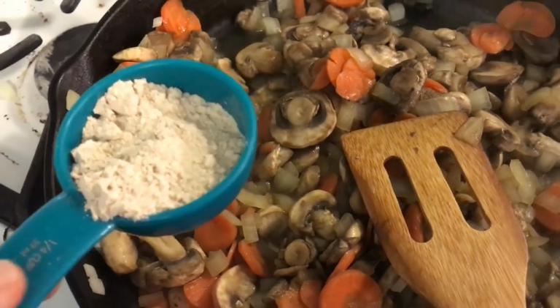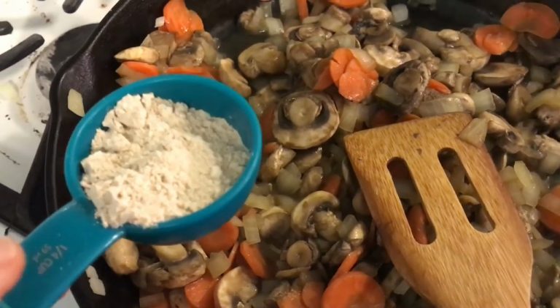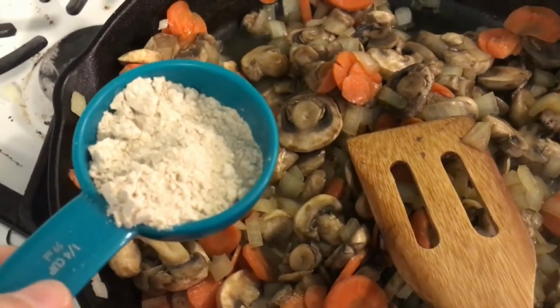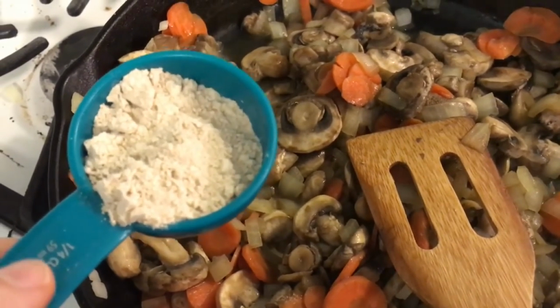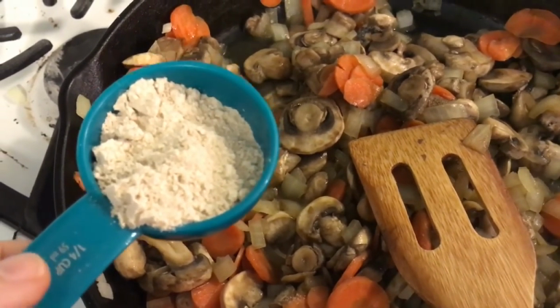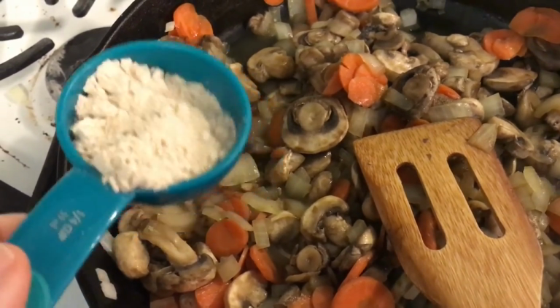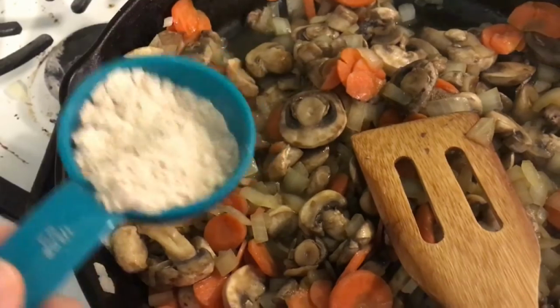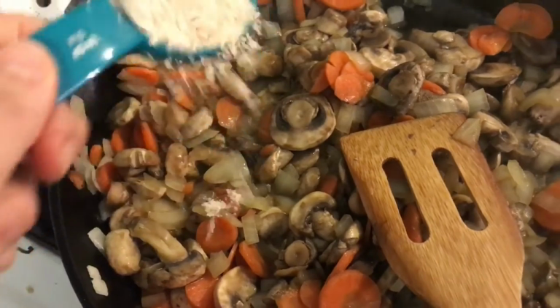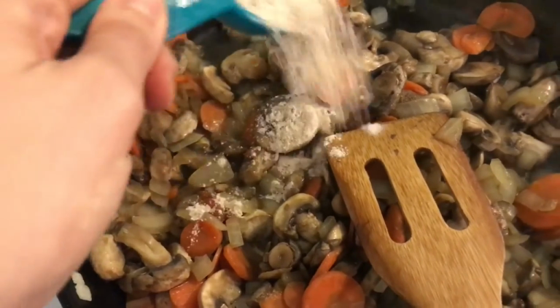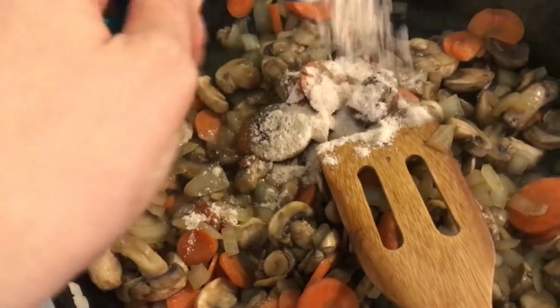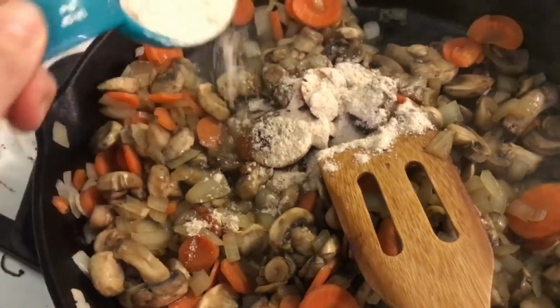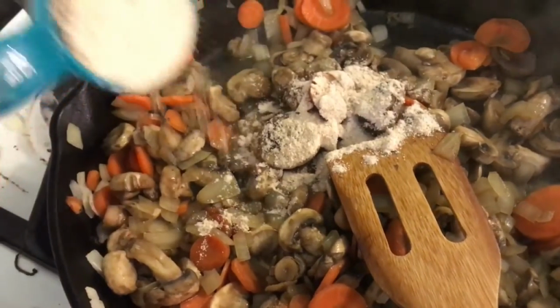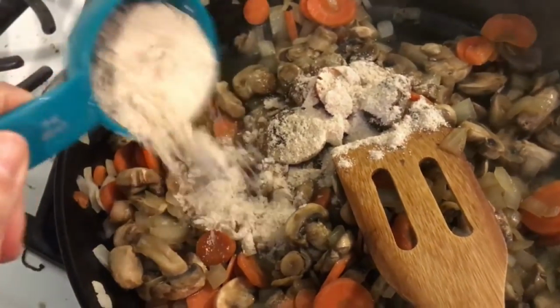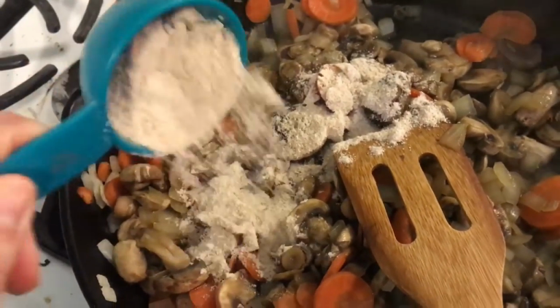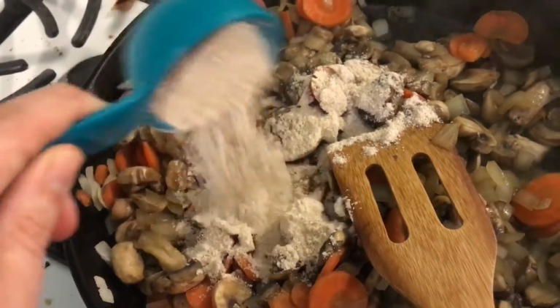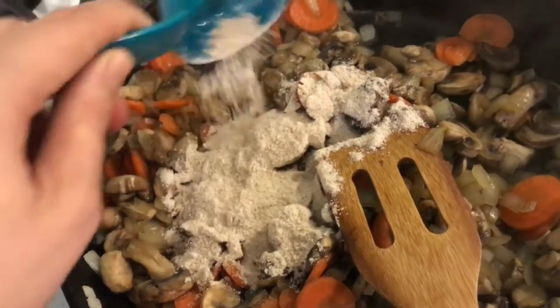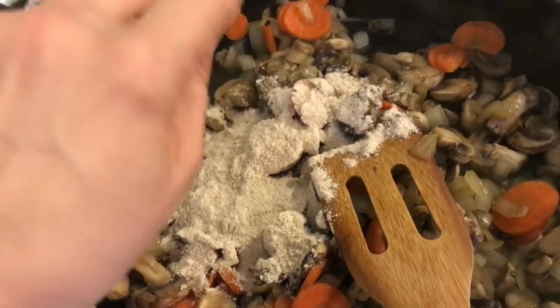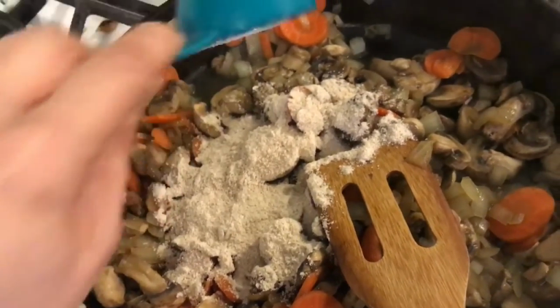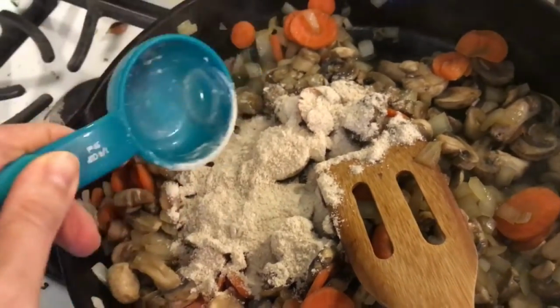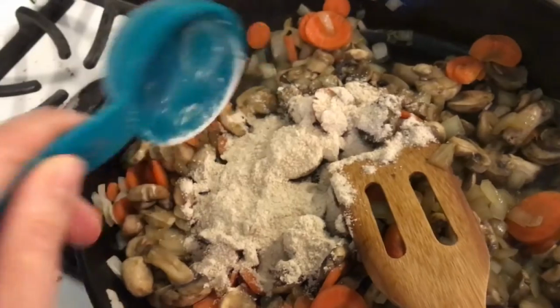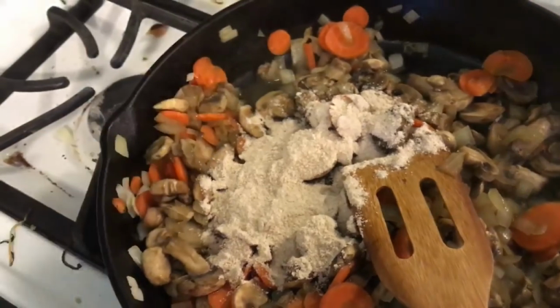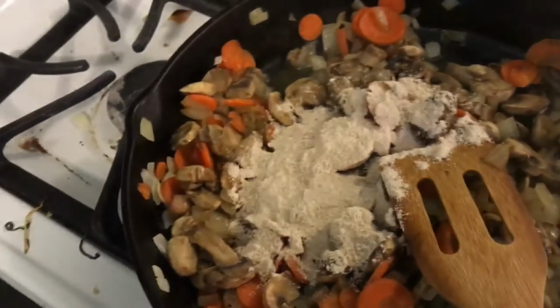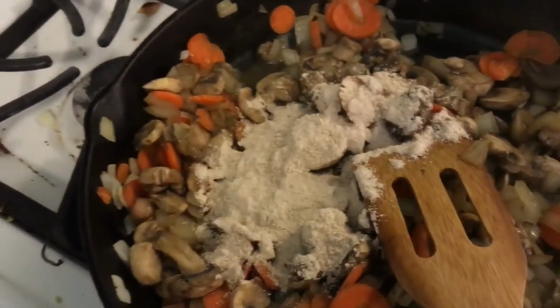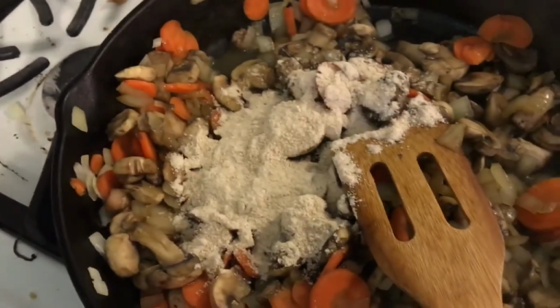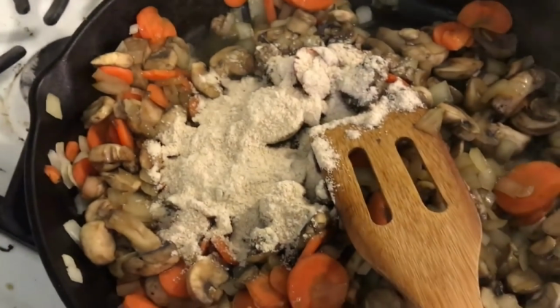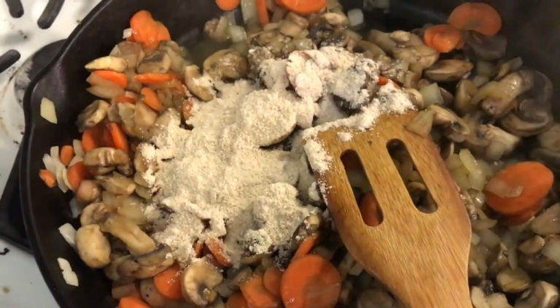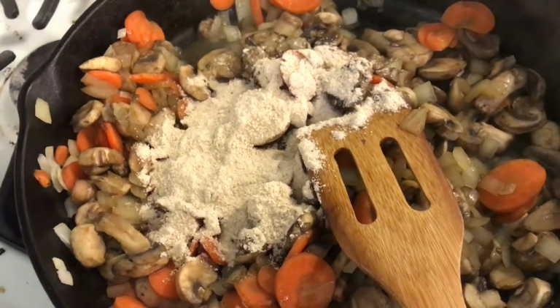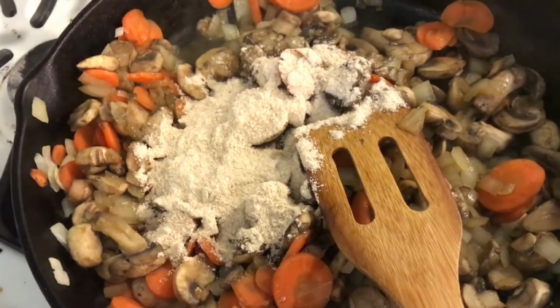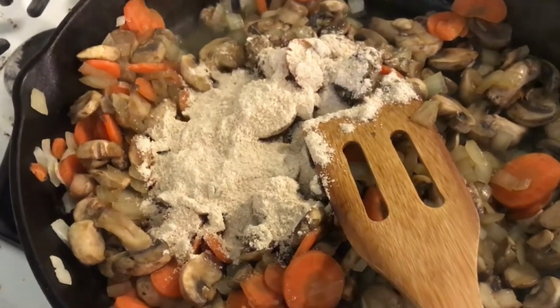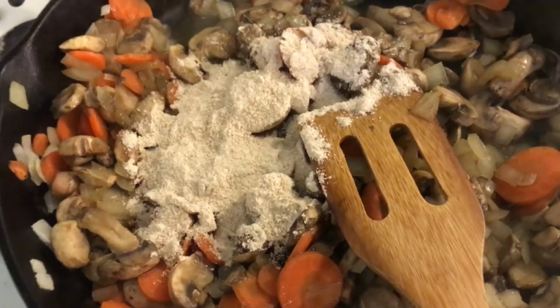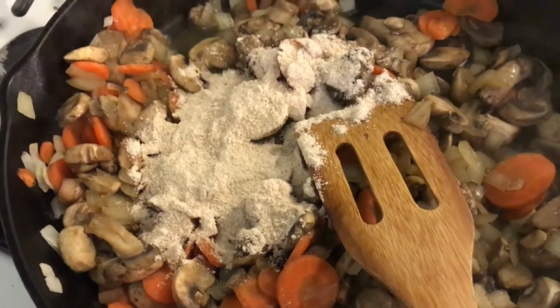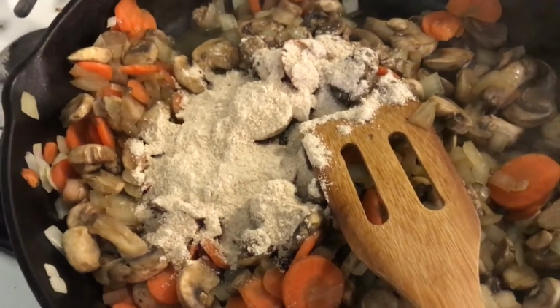I know this is a fourth of a cup, but I put two tablespoons in so I could look good on my video. You're supposed to stir this frequently until it makes into a paste — I'm guessing this is going to make the yummy gravy stuff that I've always liked in pot pie.